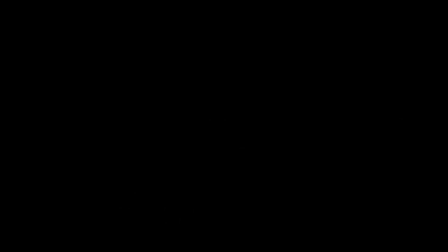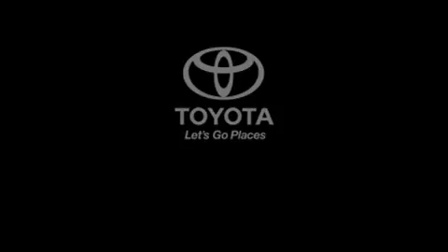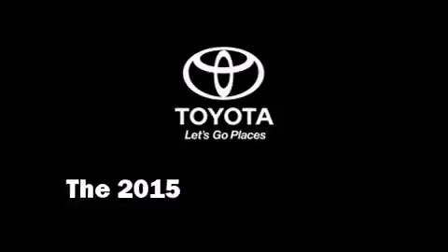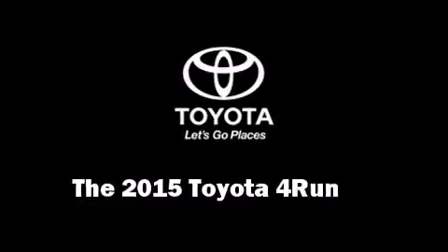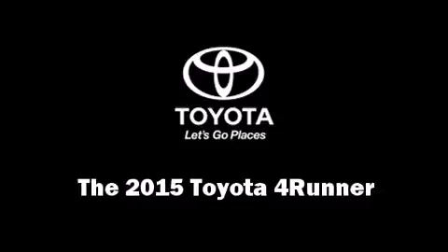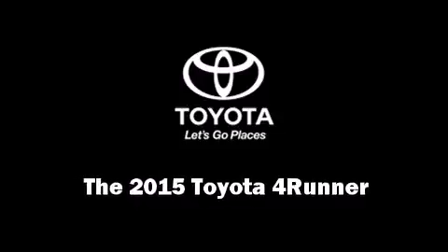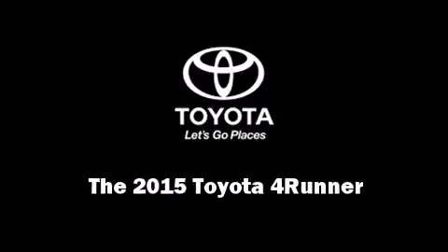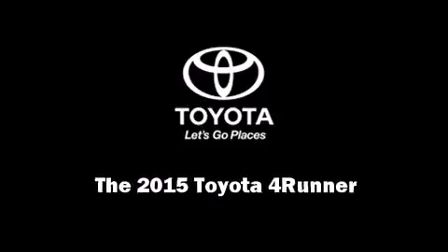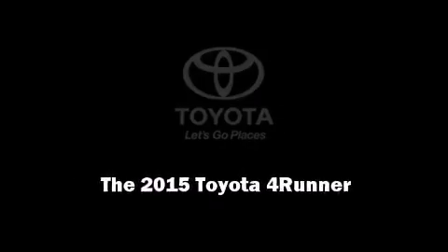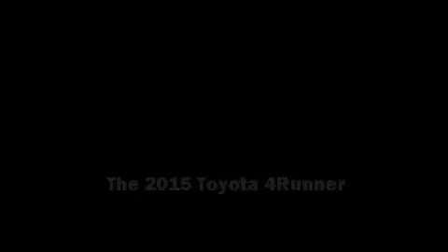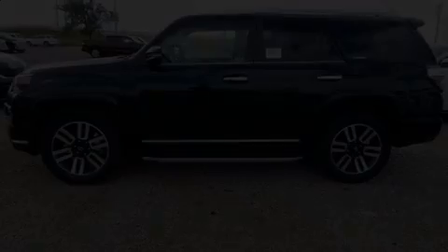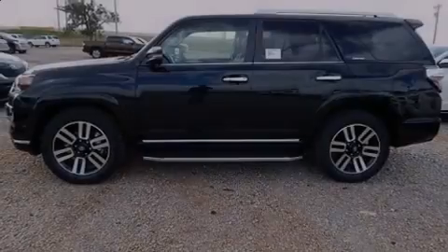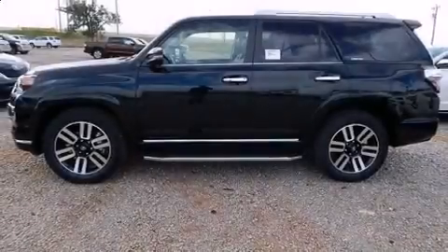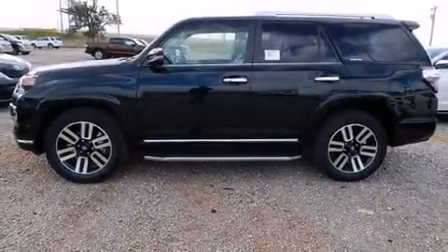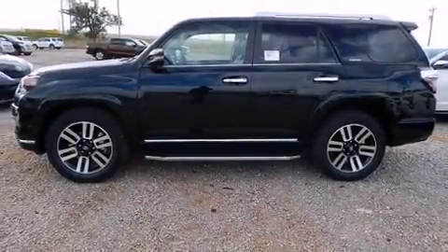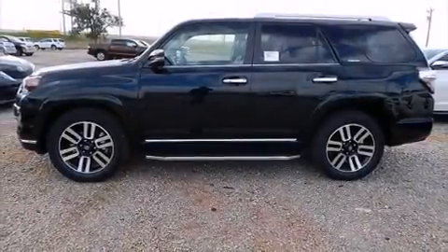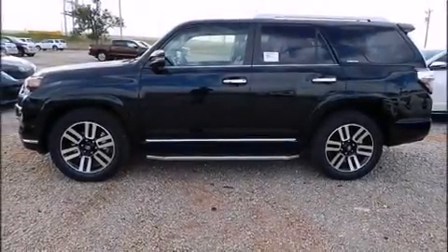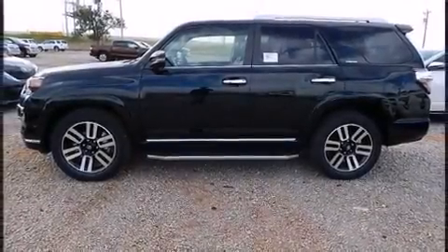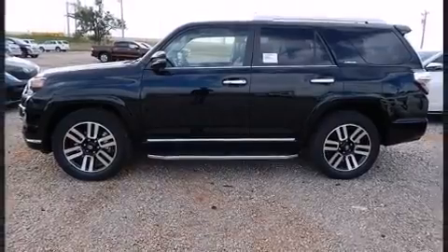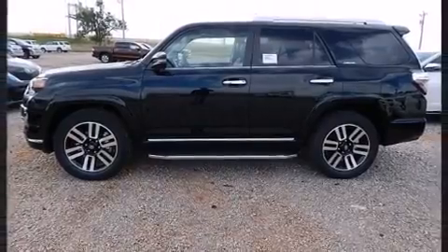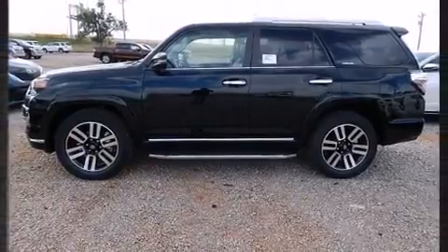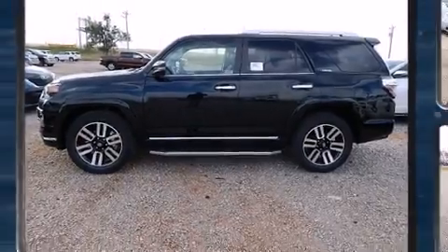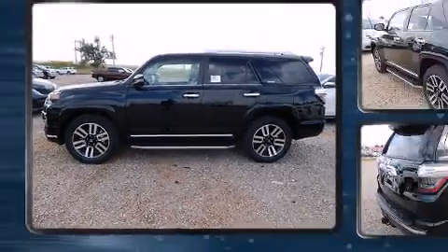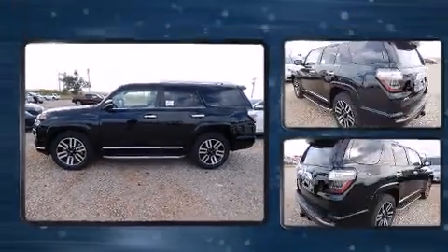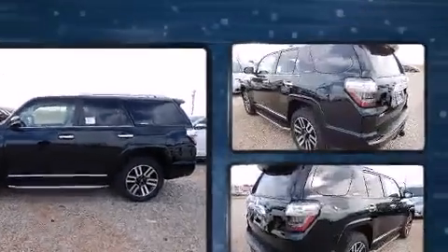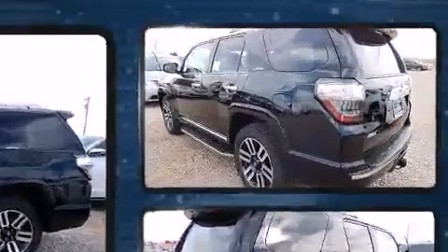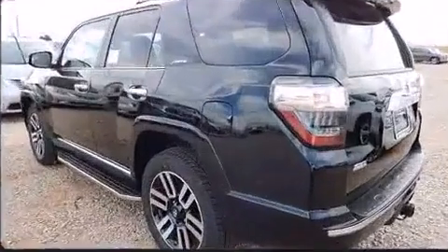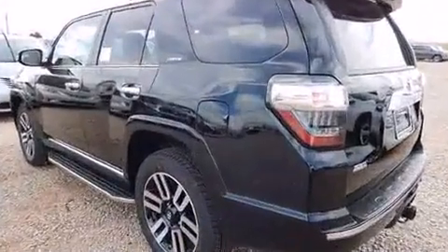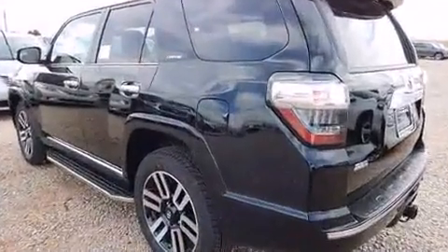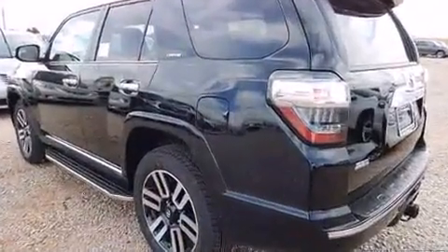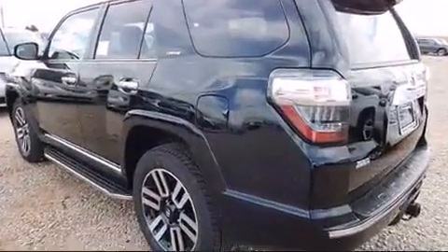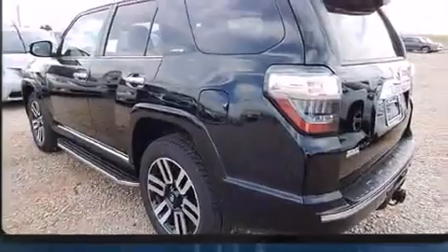The 2015 Toyota 4Runner. Smooth gear shifts are achieved thanks to the refined six-cylinder engine, providing a spirited yet composed ride and drive.